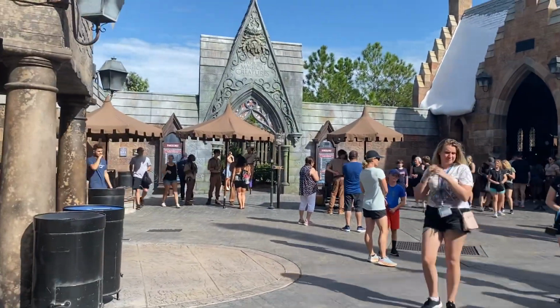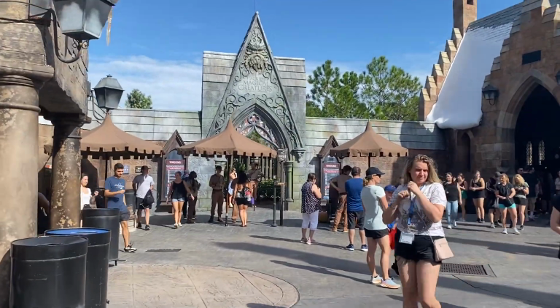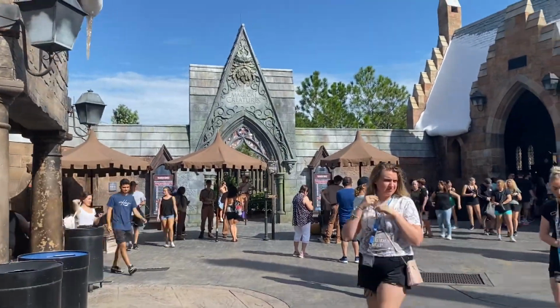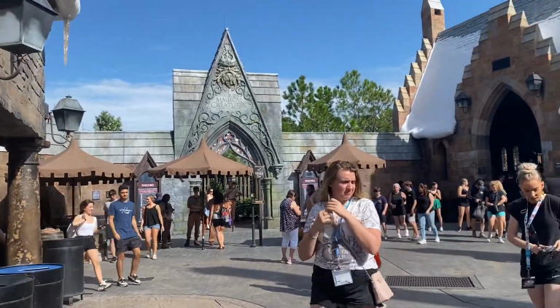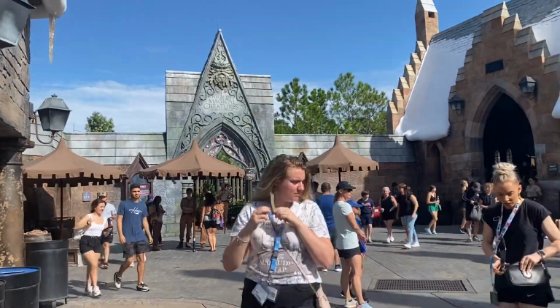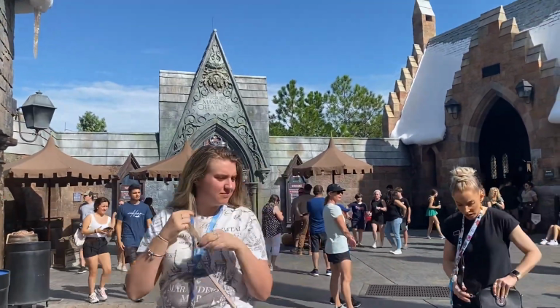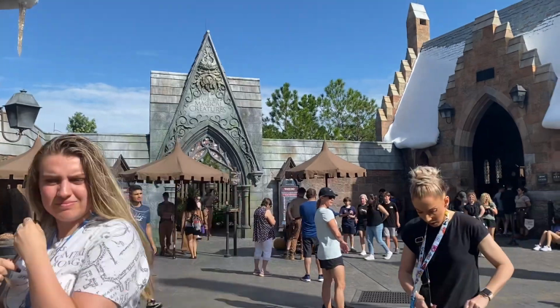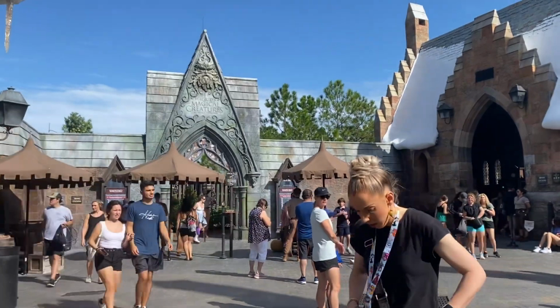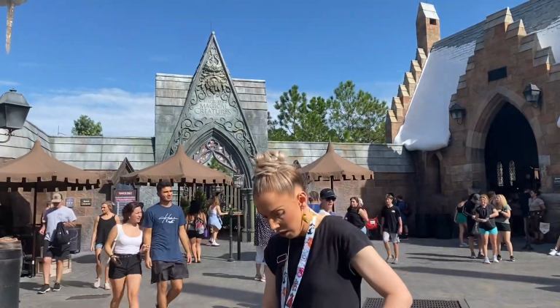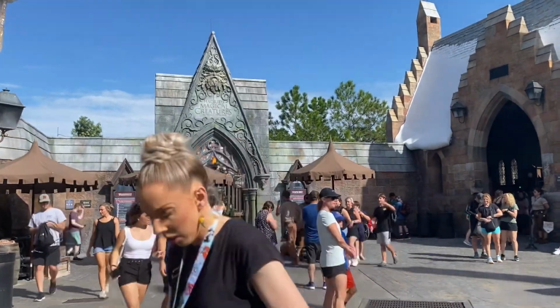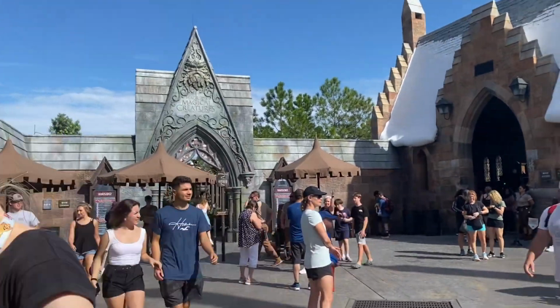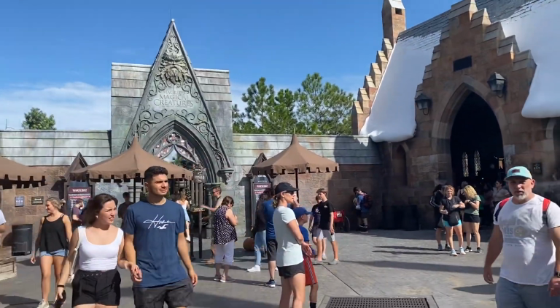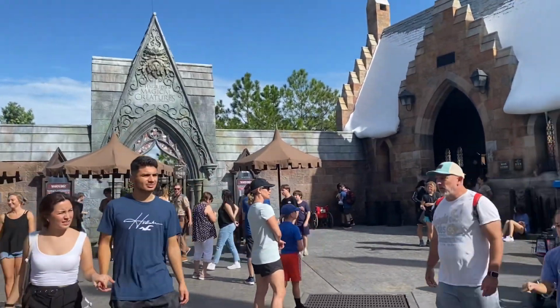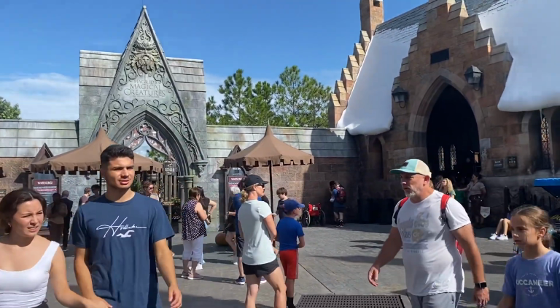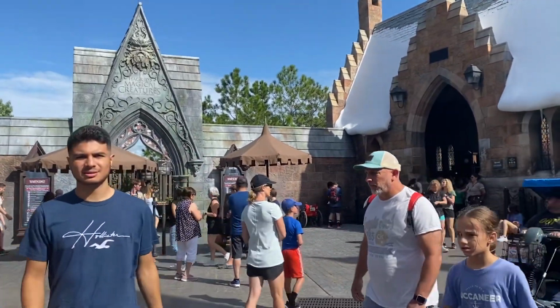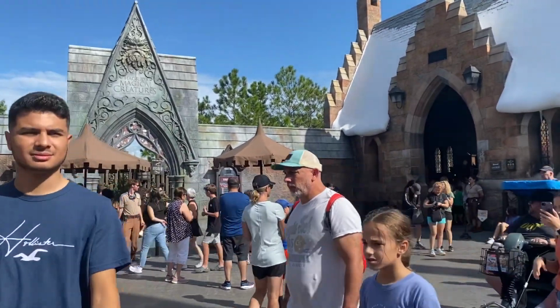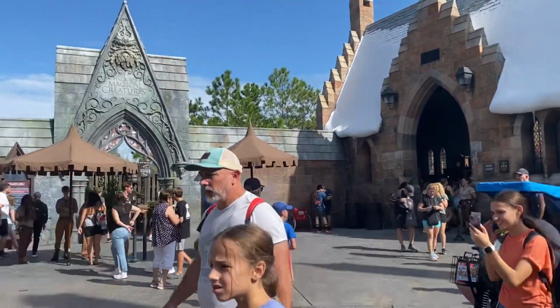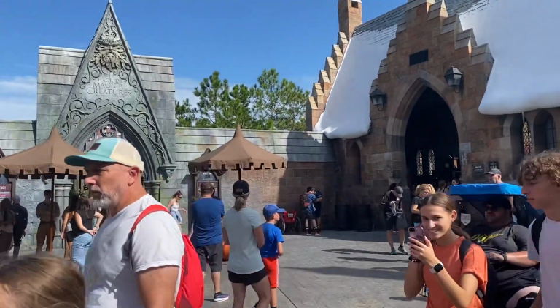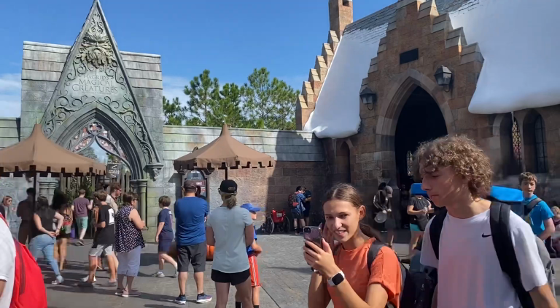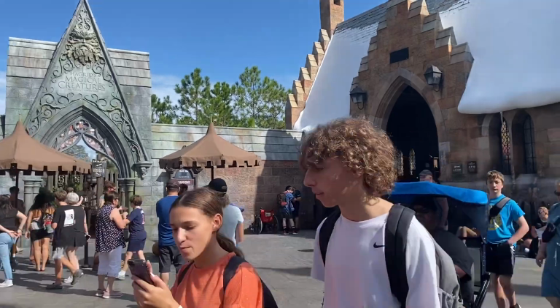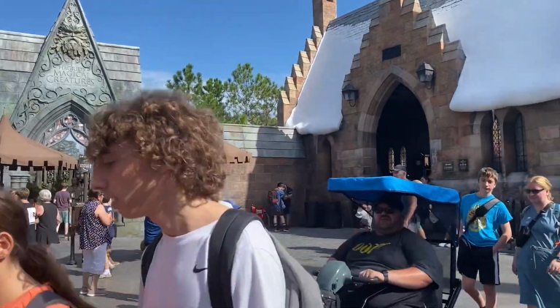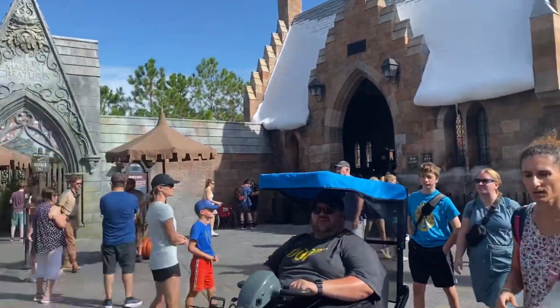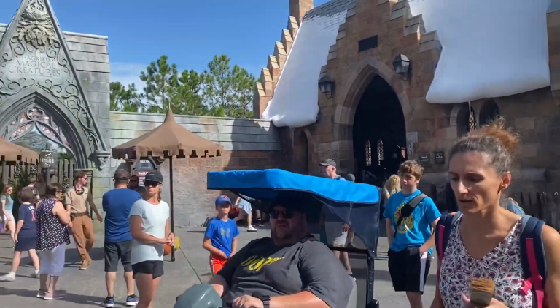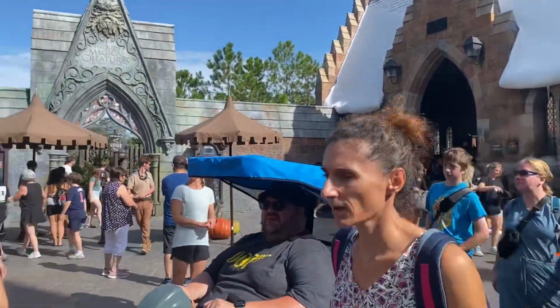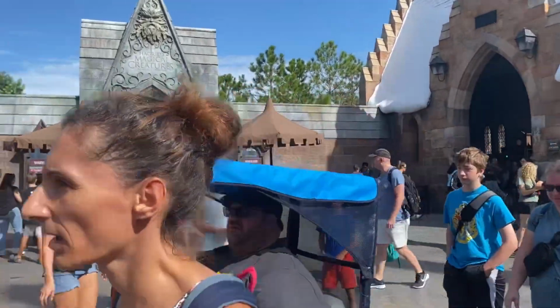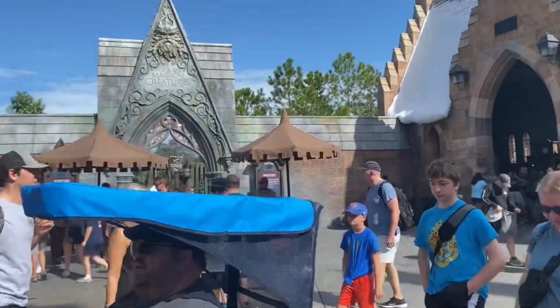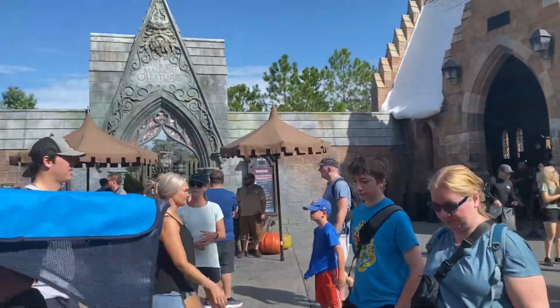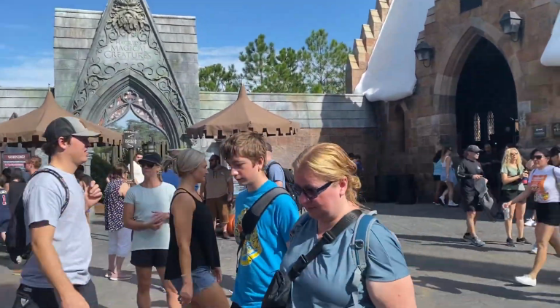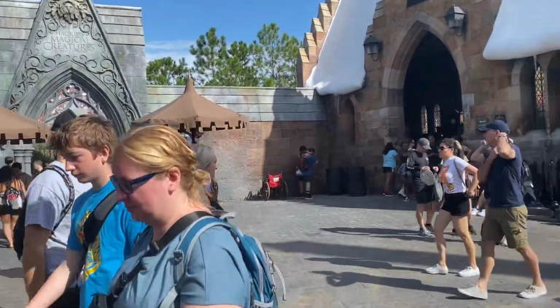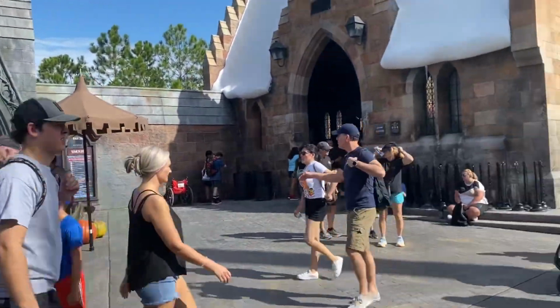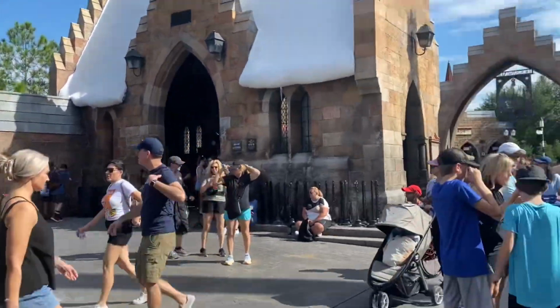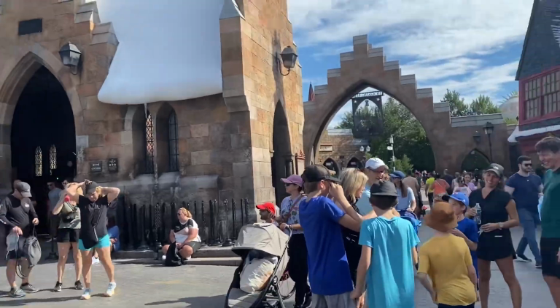This is Hagrid's — like, the best ride in the whole entire park. It does not have Universal Express Pass, so the wait is always about 100 minutes or more, like it is right now. It's an amazing roller coaster.